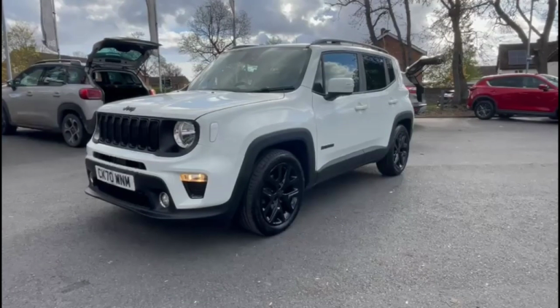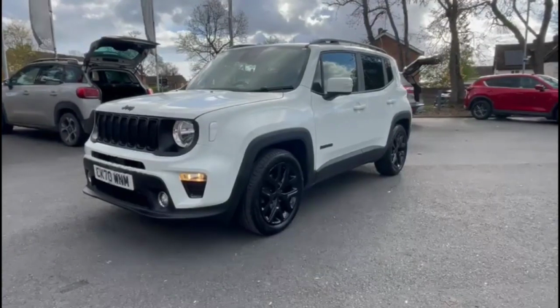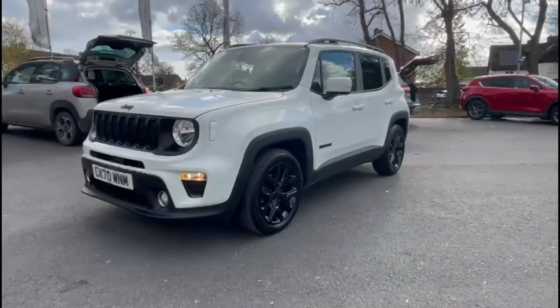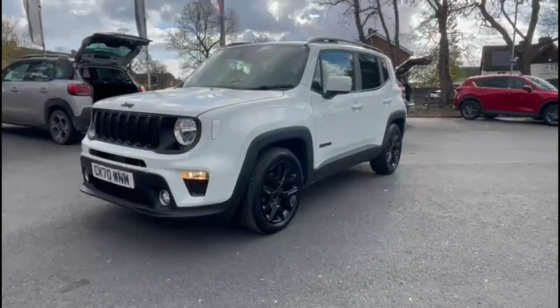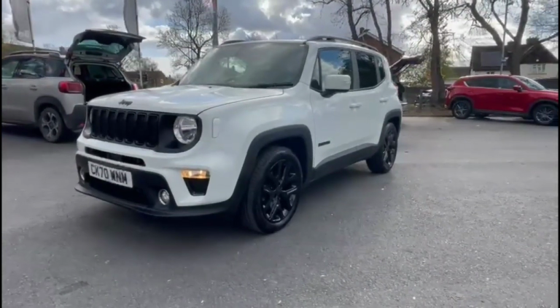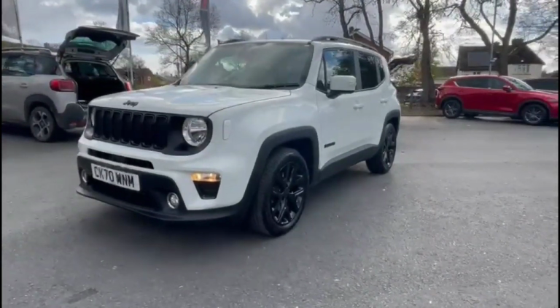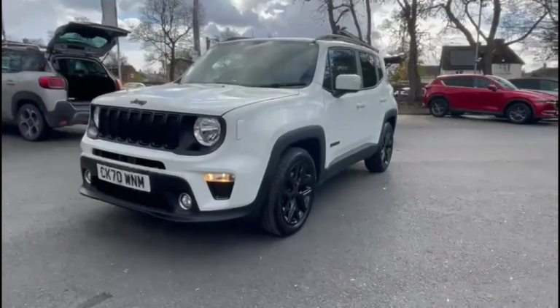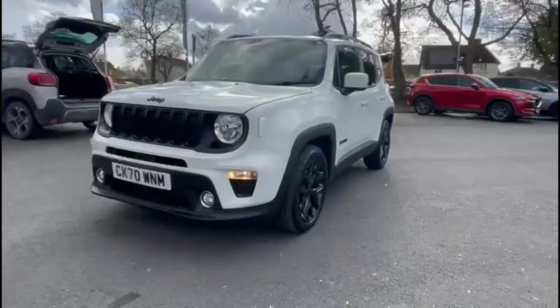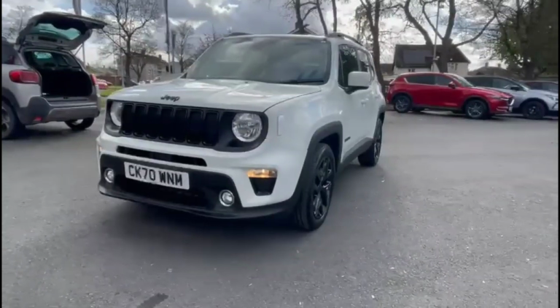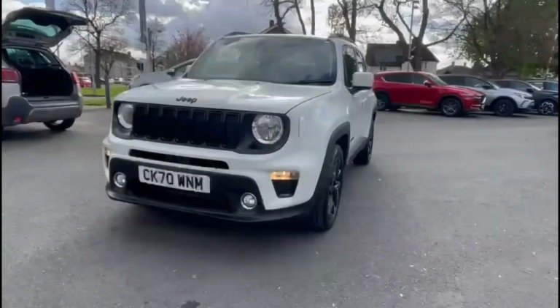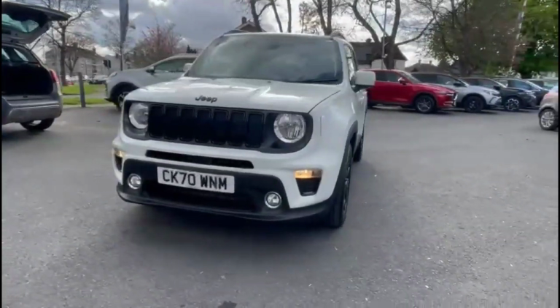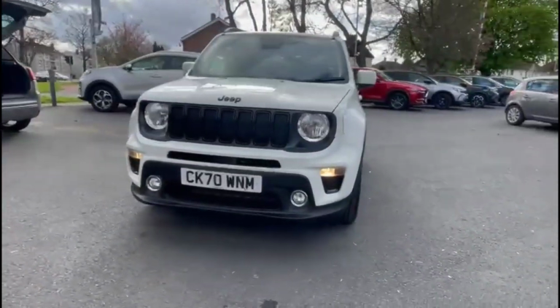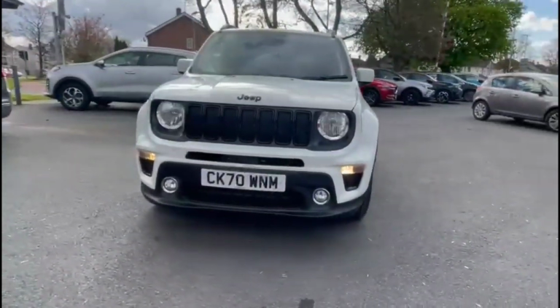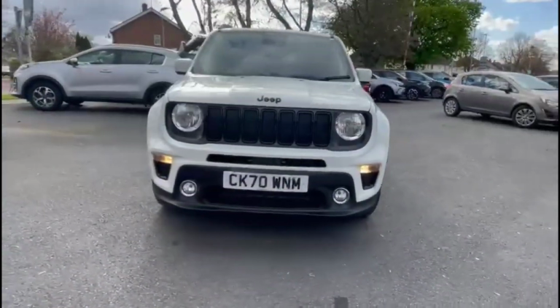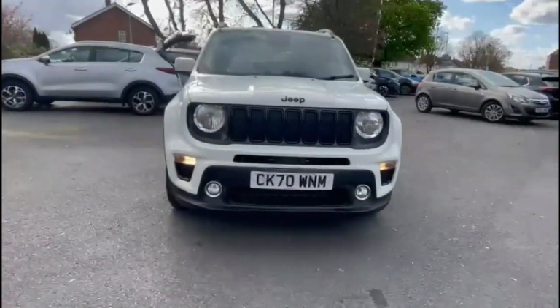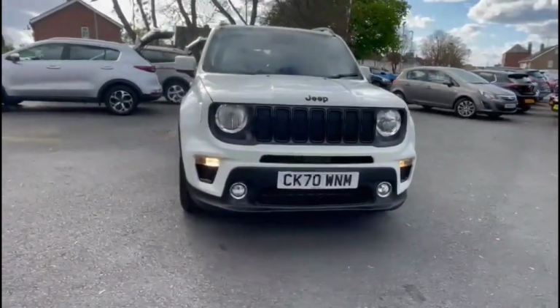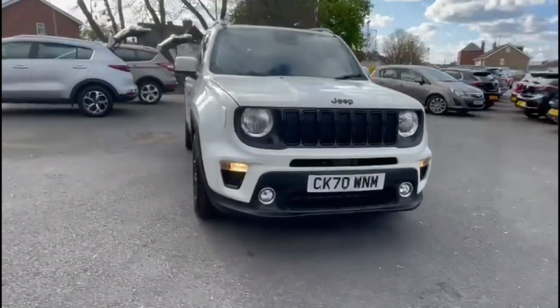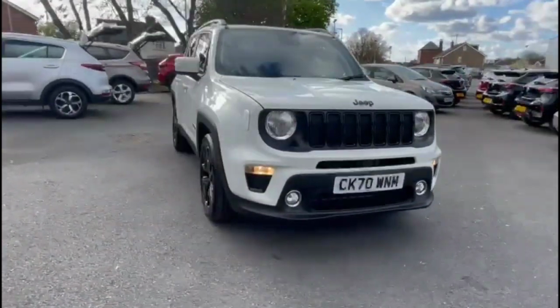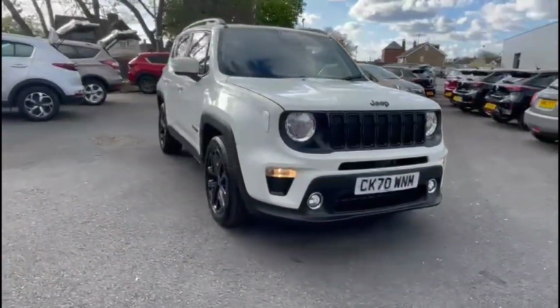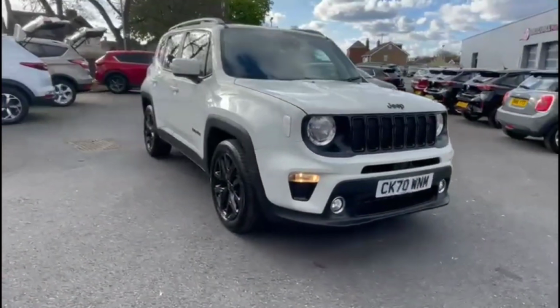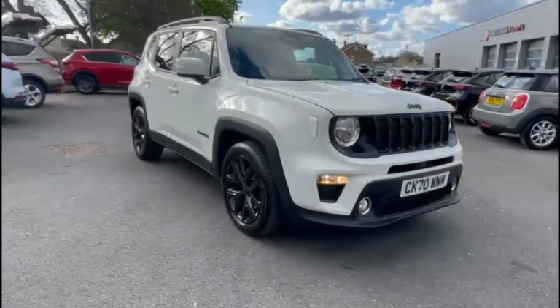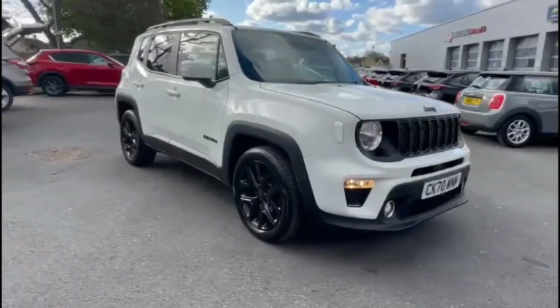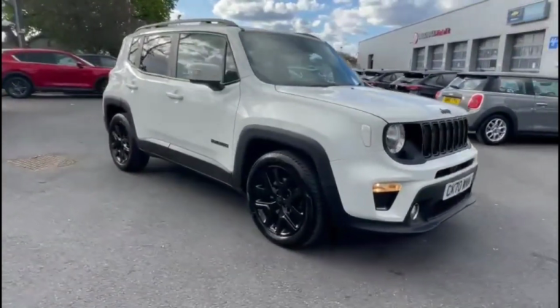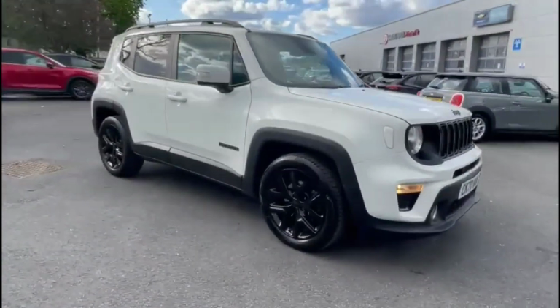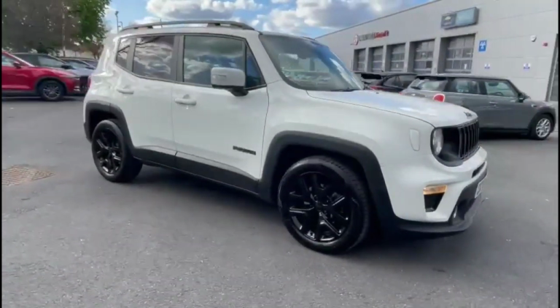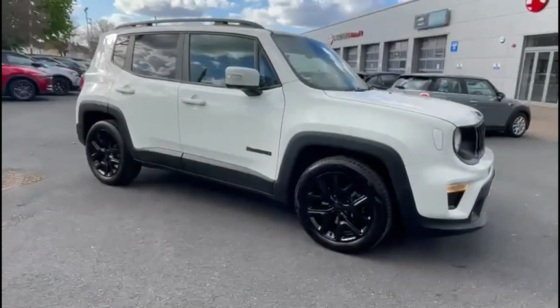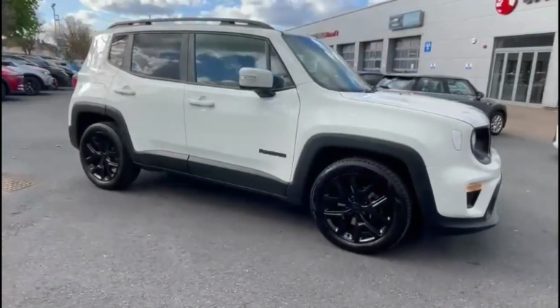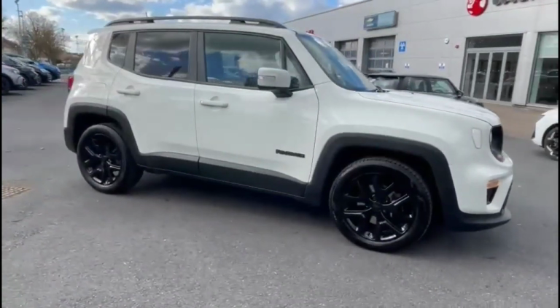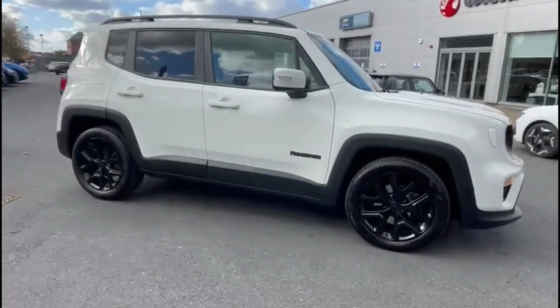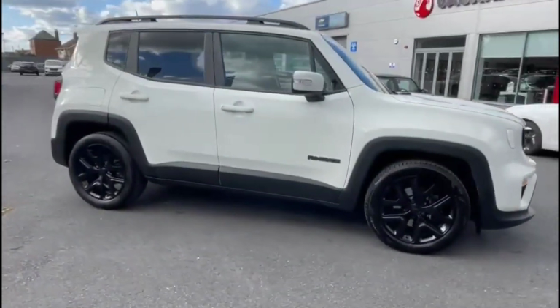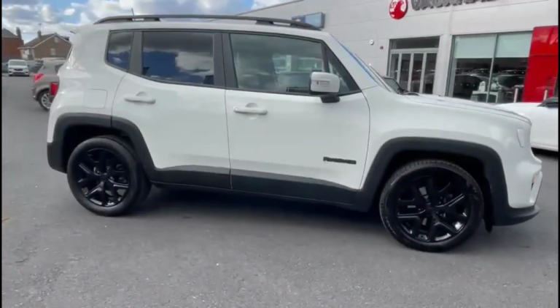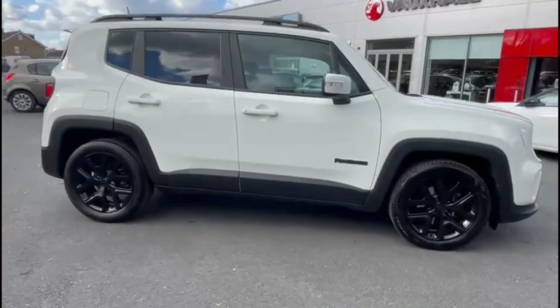Hello and welcome to Bayless Vauxhall. Today we're viewing a Jeep Renegade Knight Eagle II 1.3 GSE. This vehicle has covered 32,171 miles in Spanish white. It also comes with a Bayless warranty with the option to extend it to 36 months.